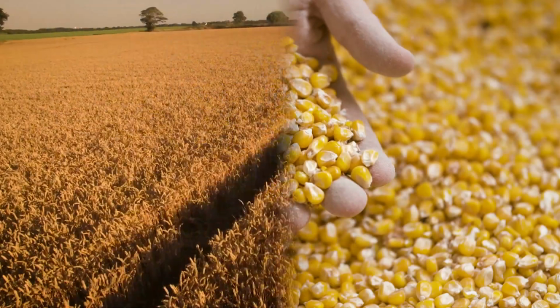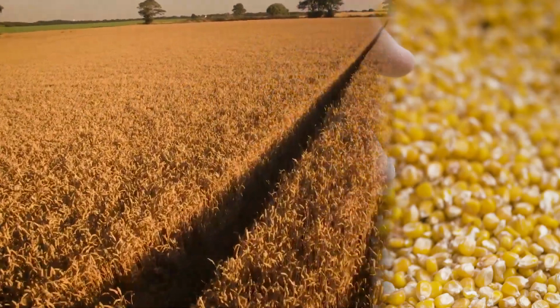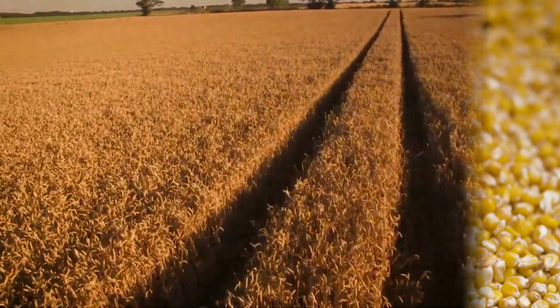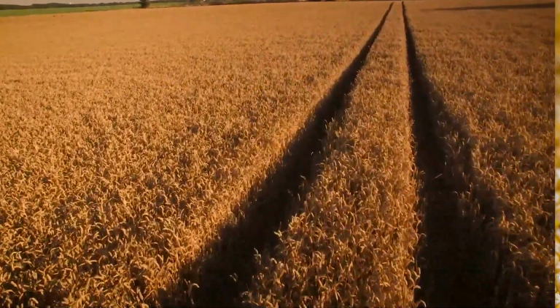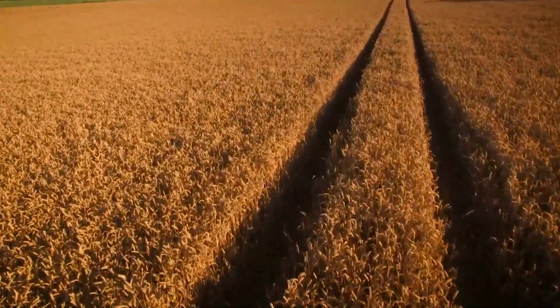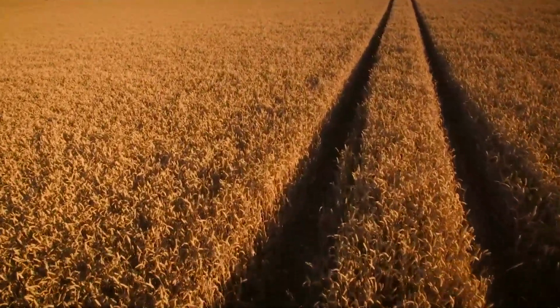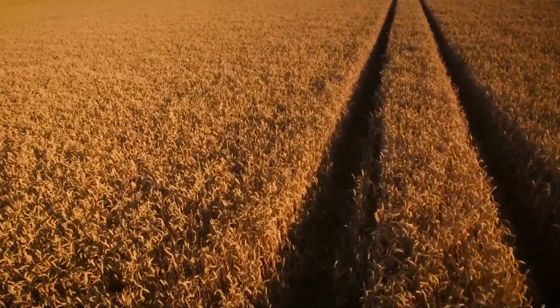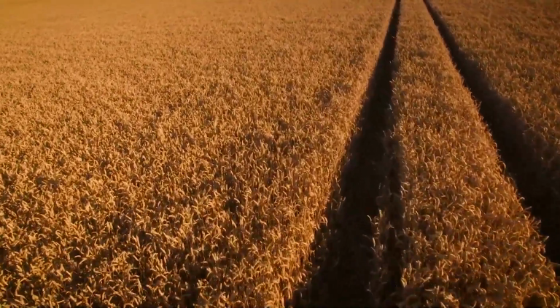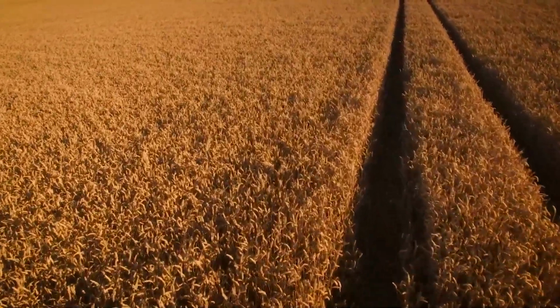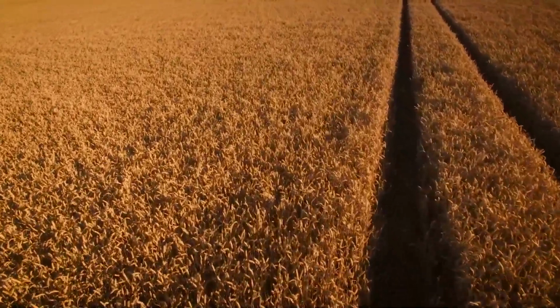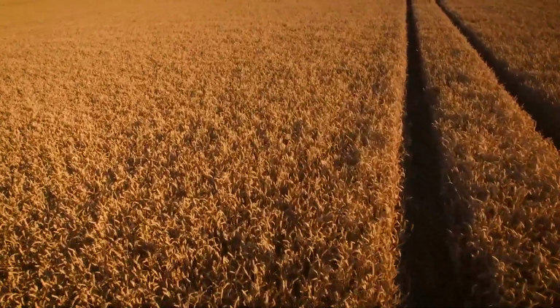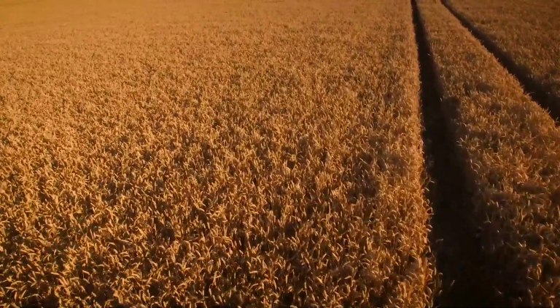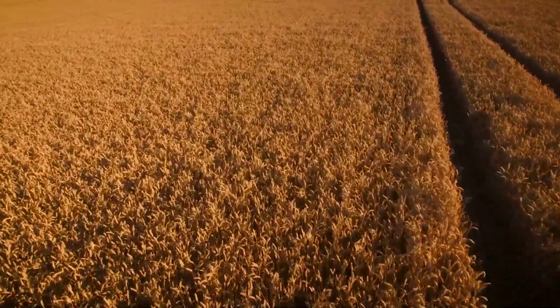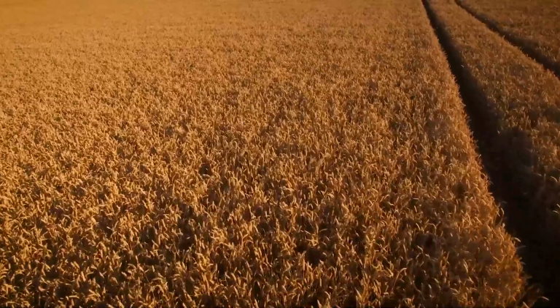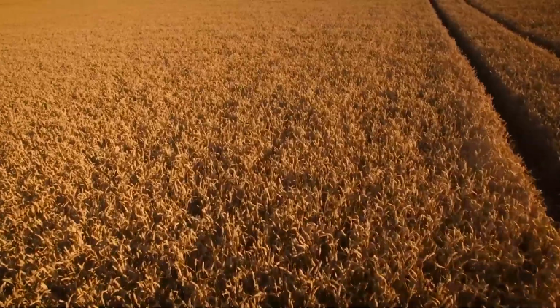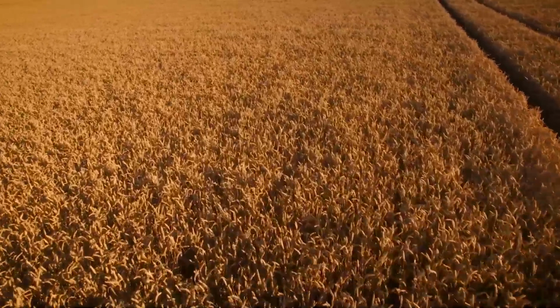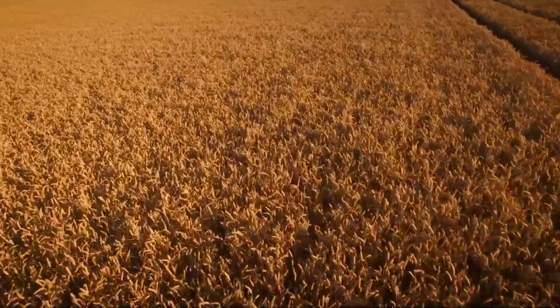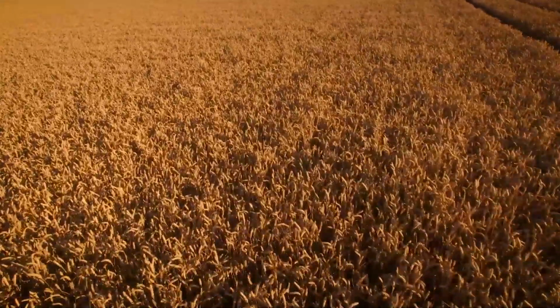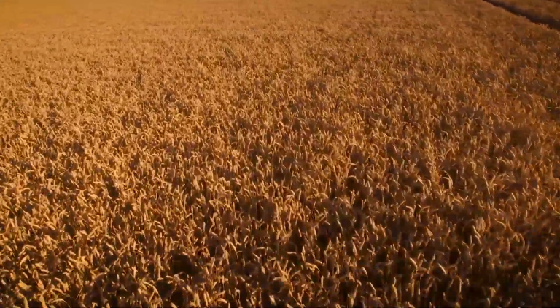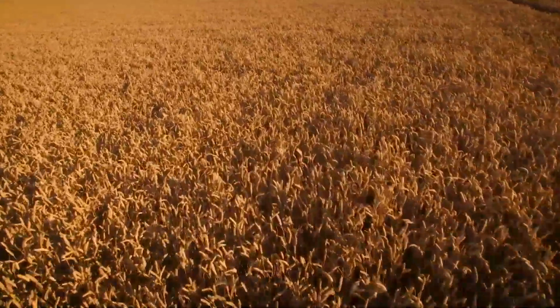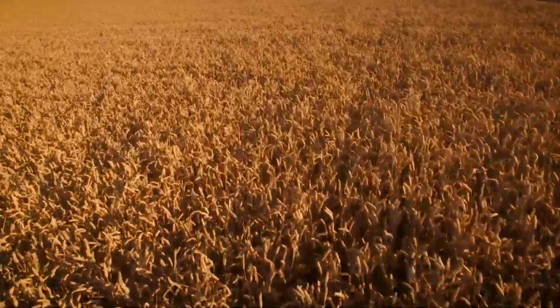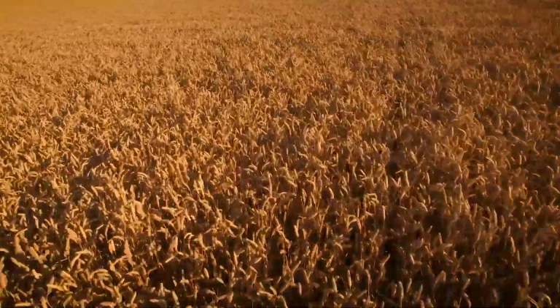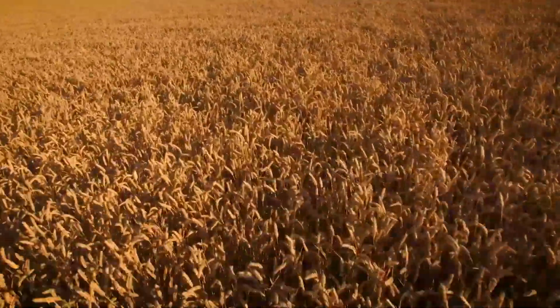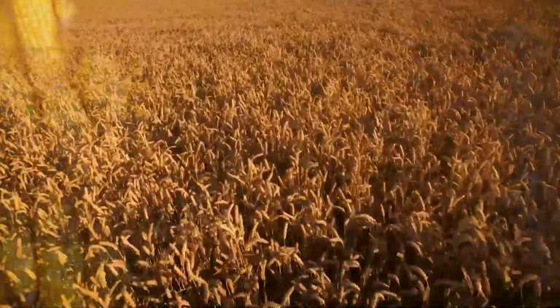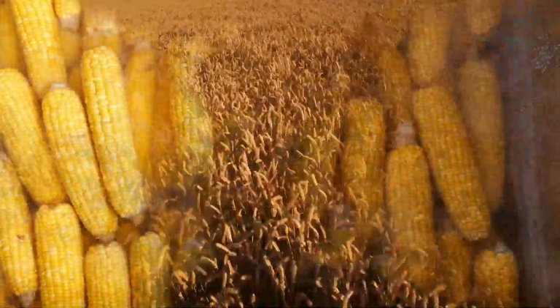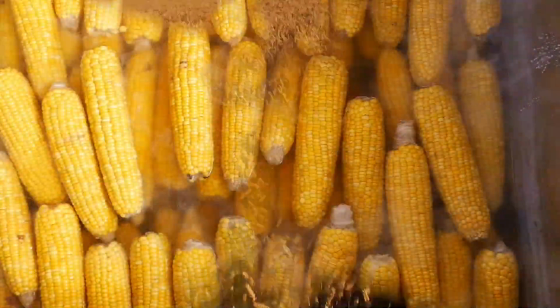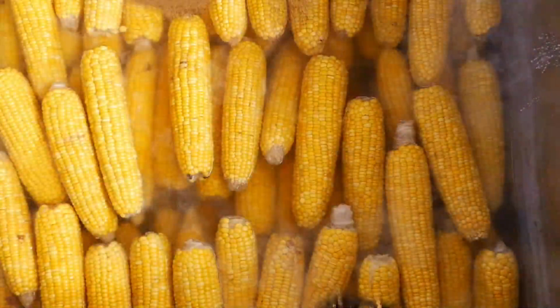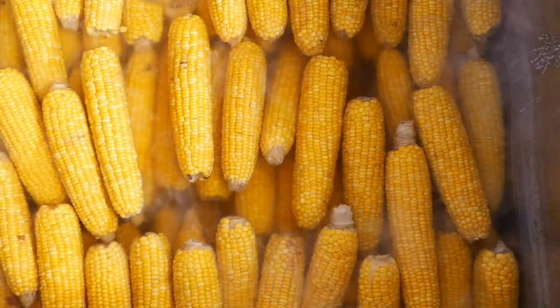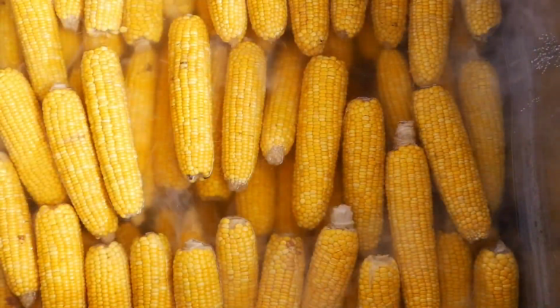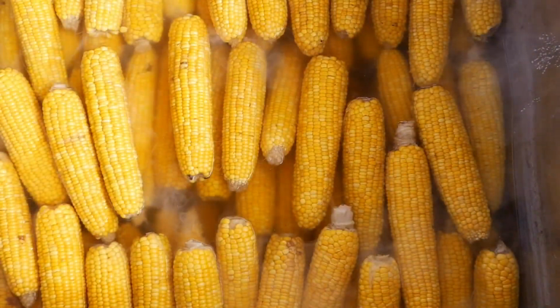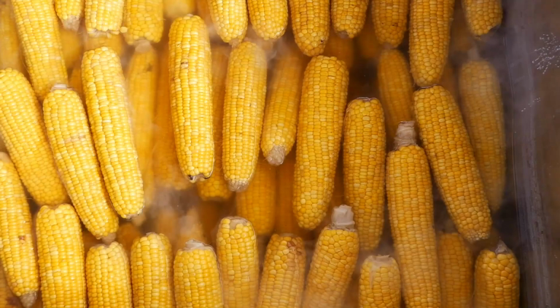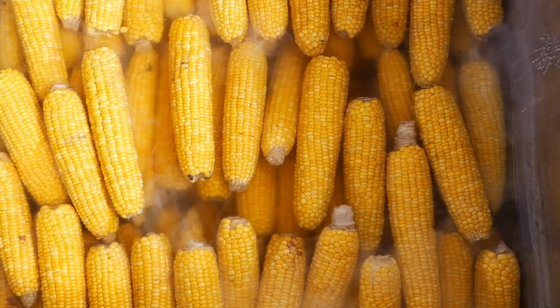Today, corn is grown in many parts of the world, including the United States, China, Brazil and India, making it one of the most important crops globally.